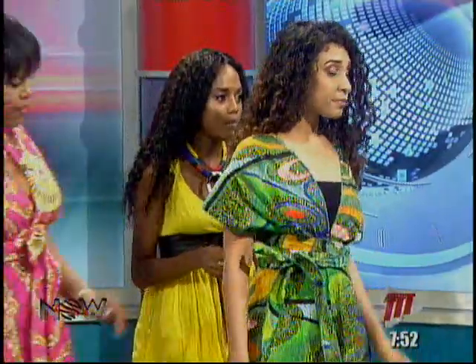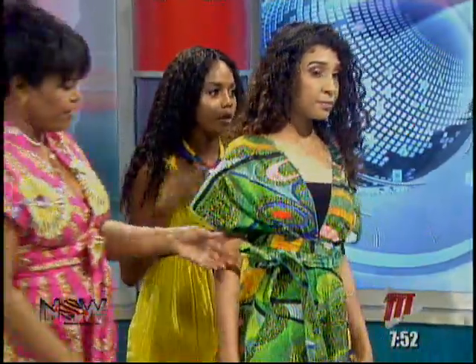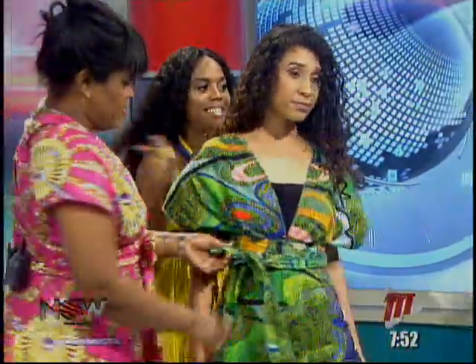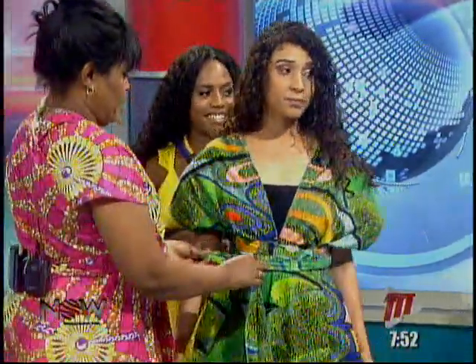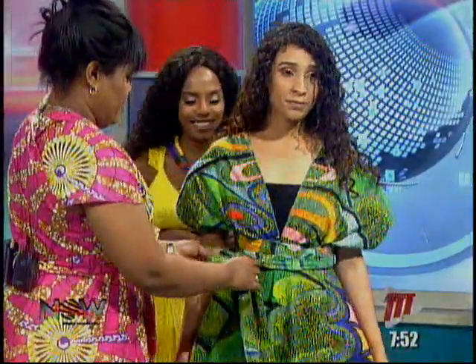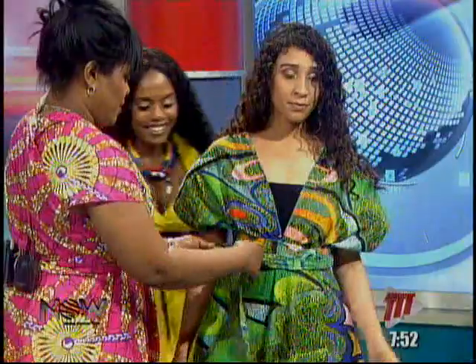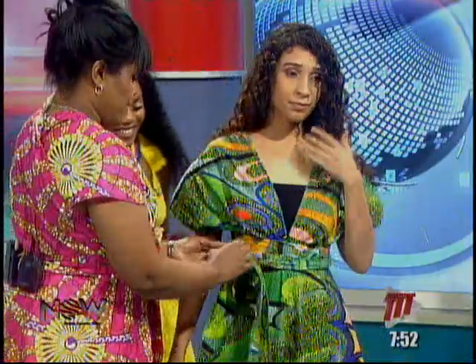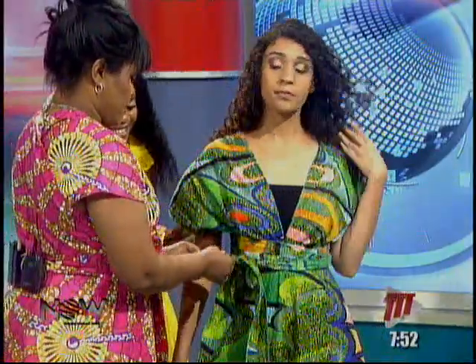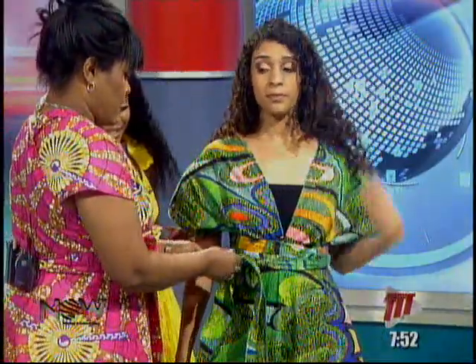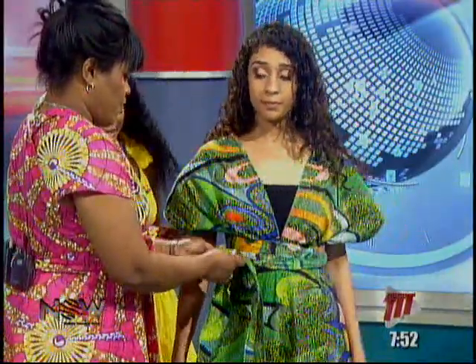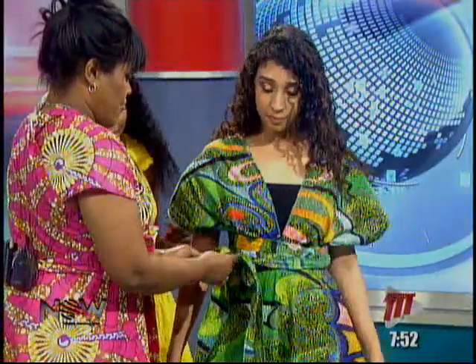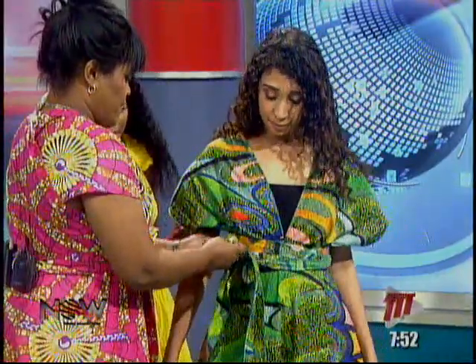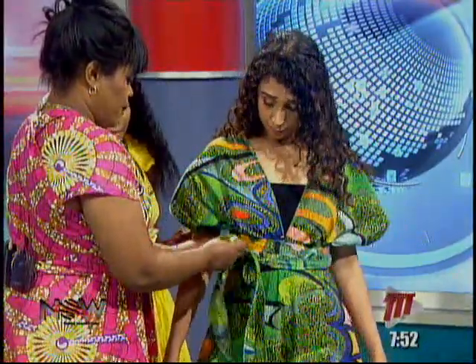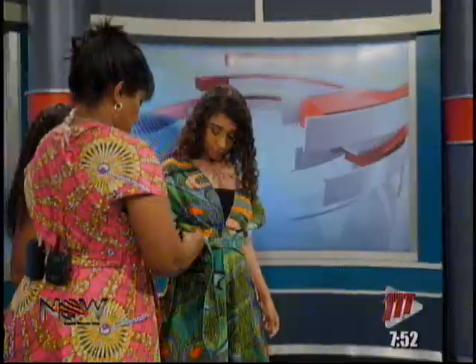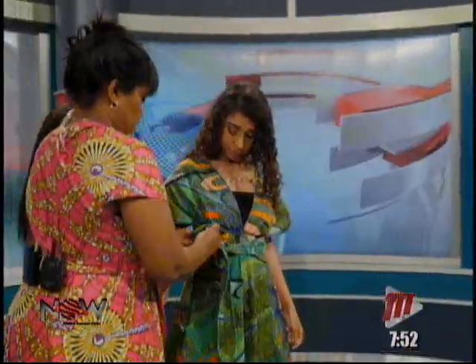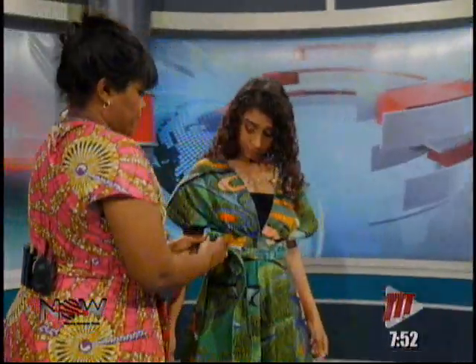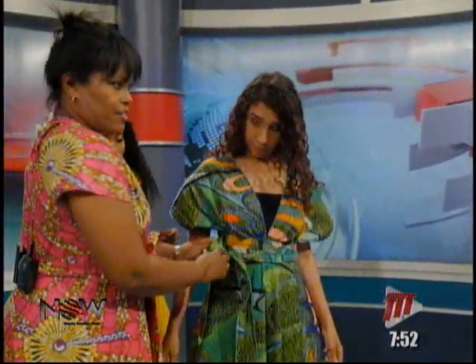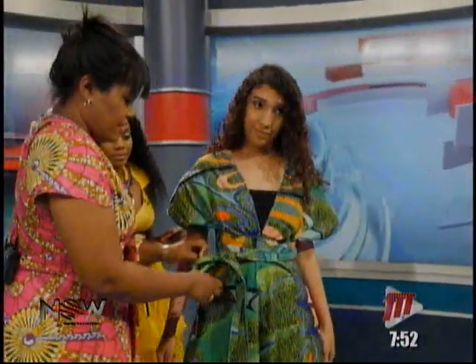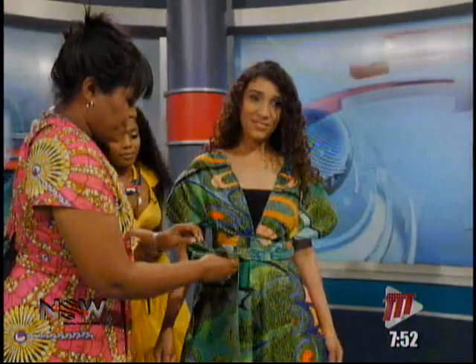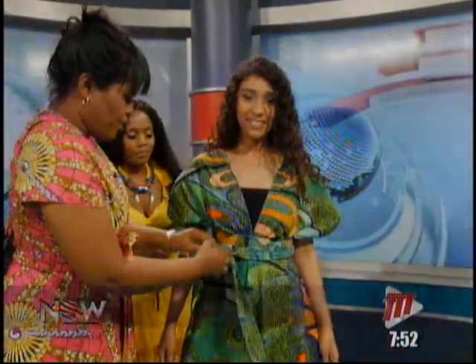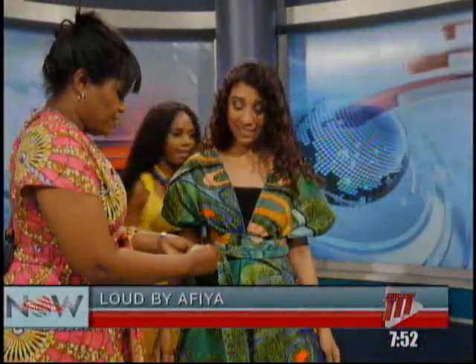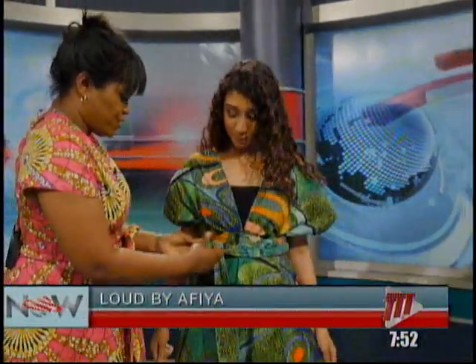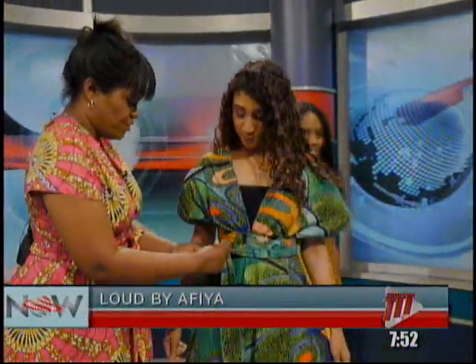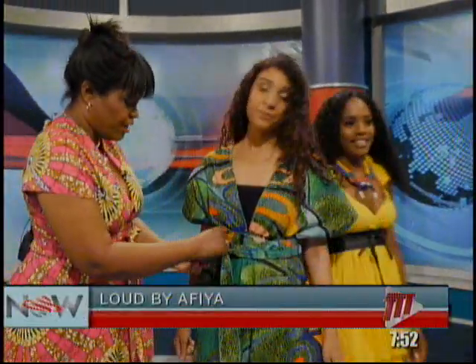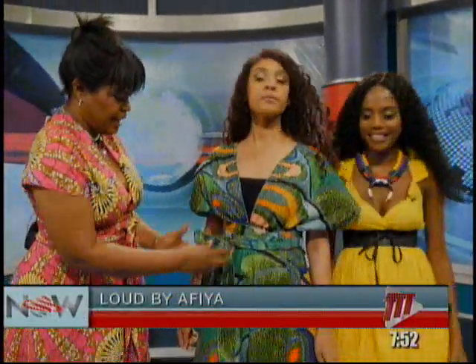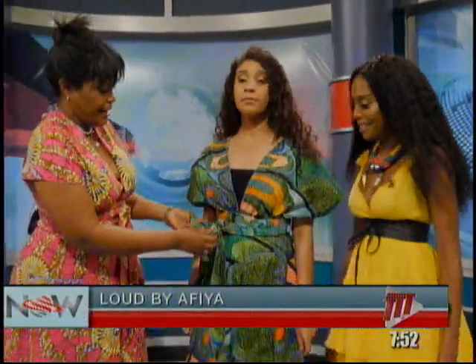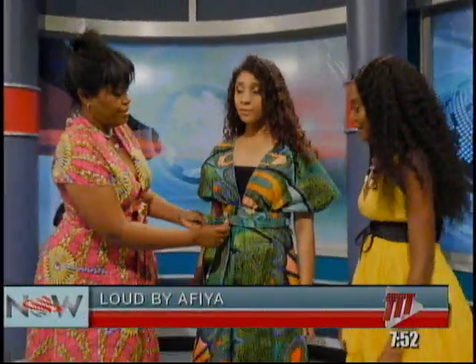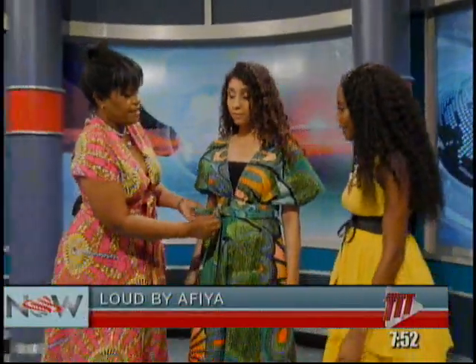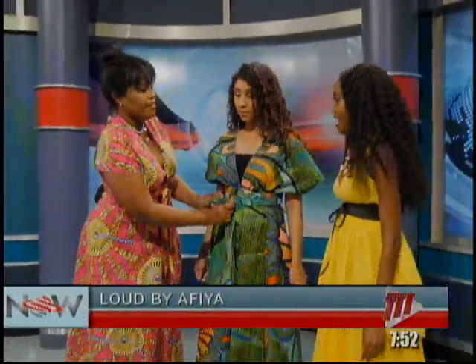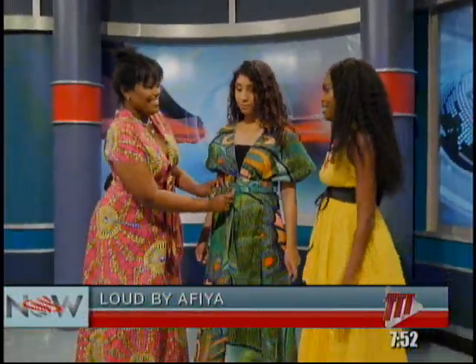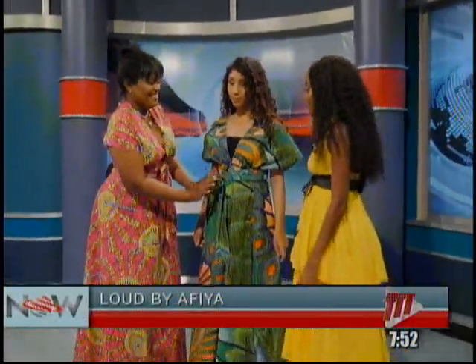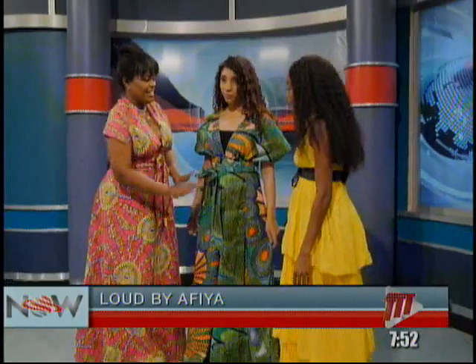Oh, that was very easy. You know, we think that it's hard. Aisha from Fashion TT was saying it's so hard to do, but I think I could do this myself. Yes, definitely — it's very easy.